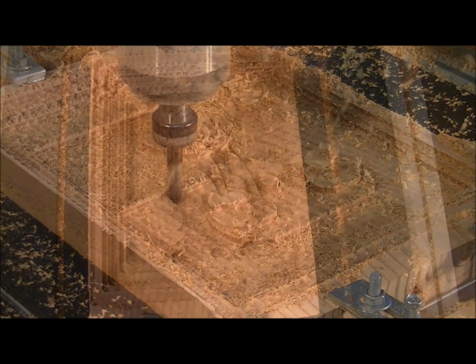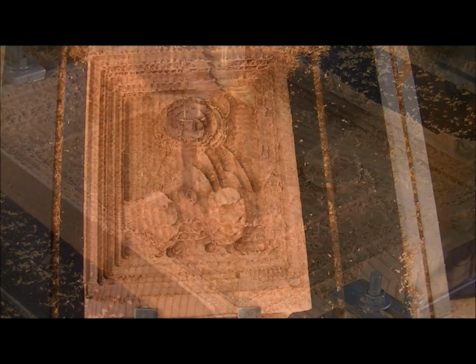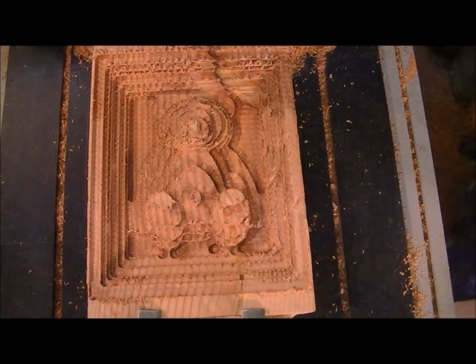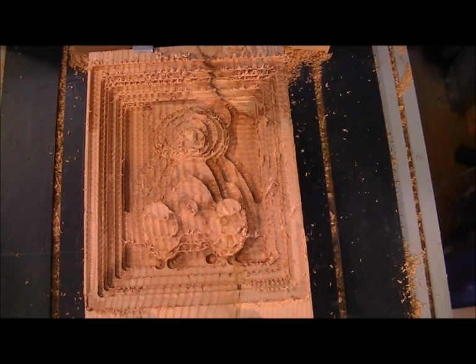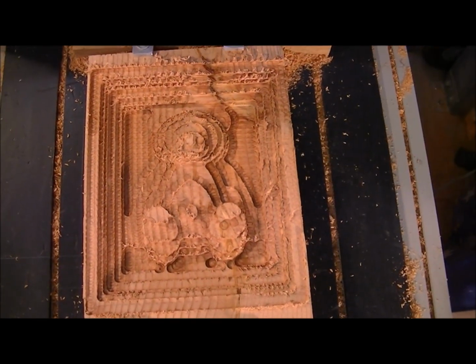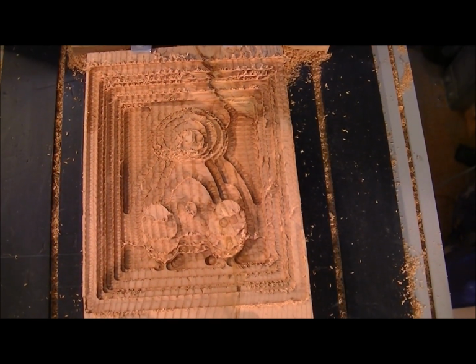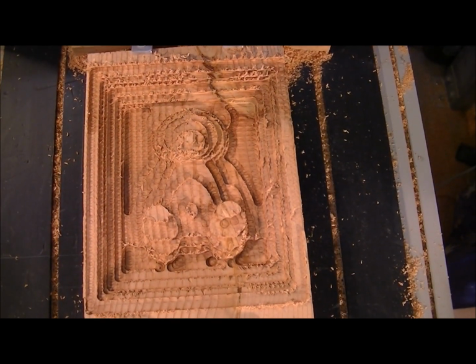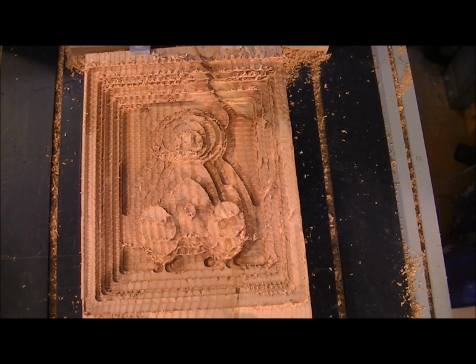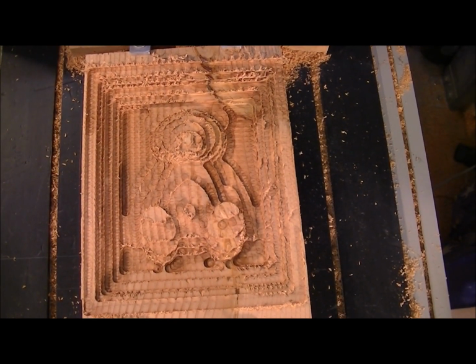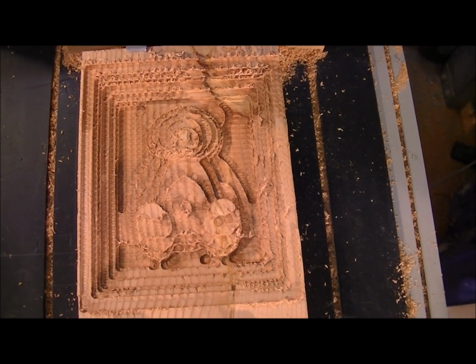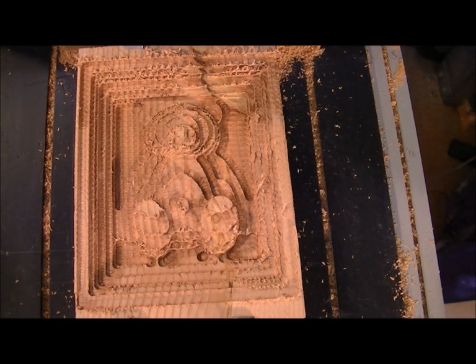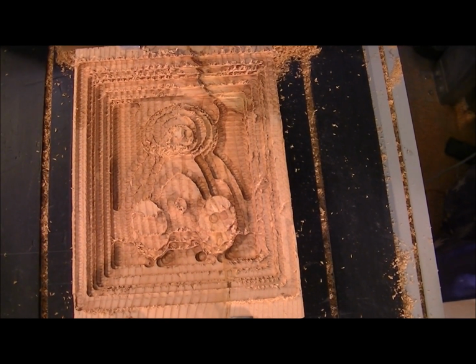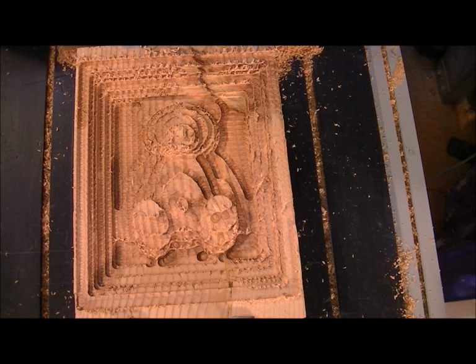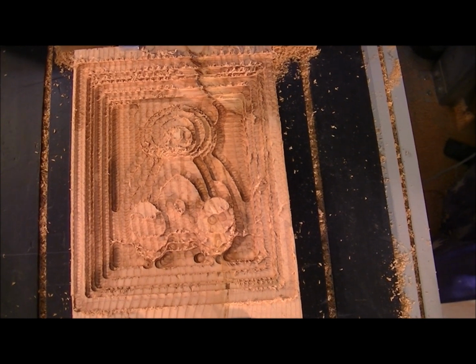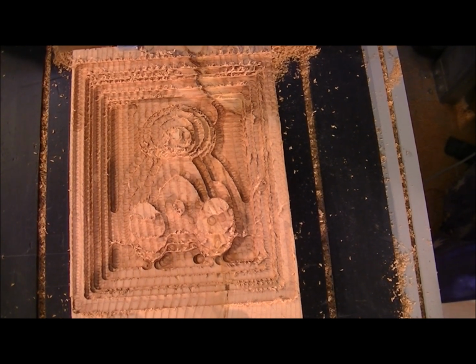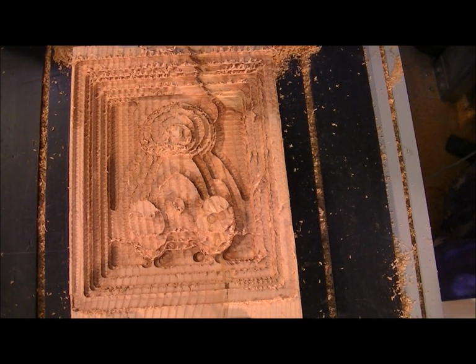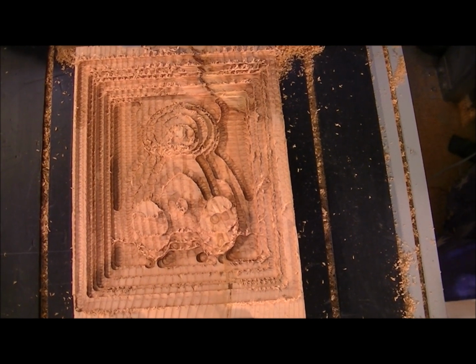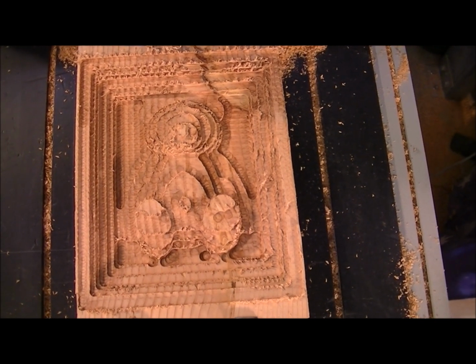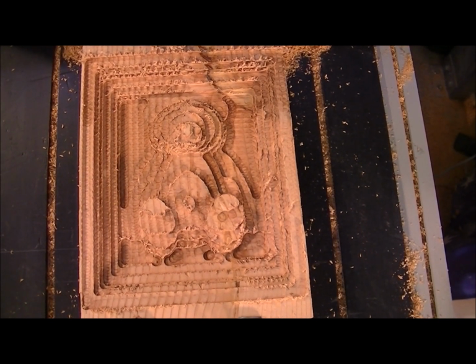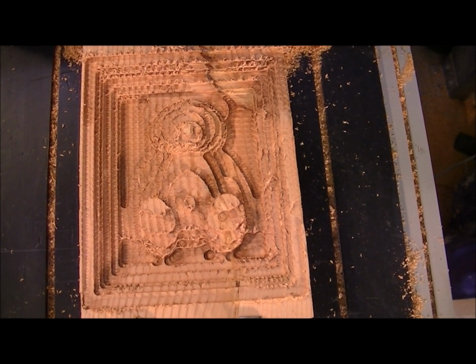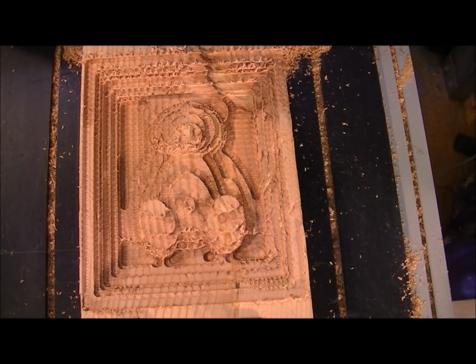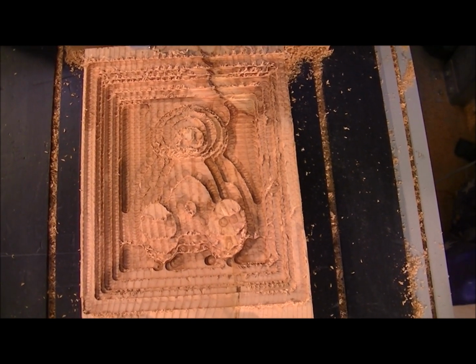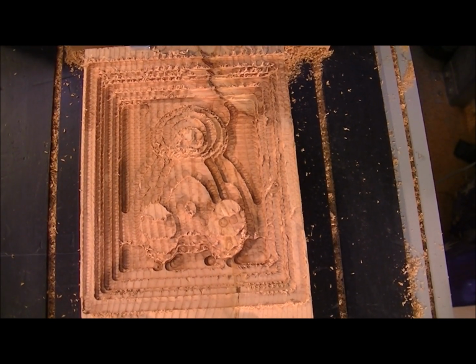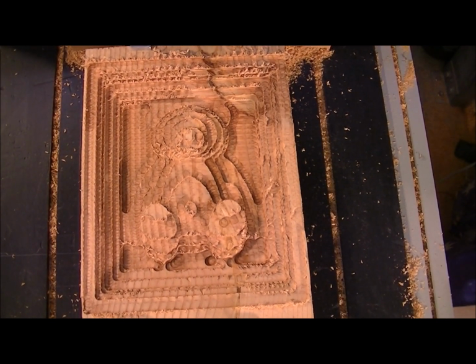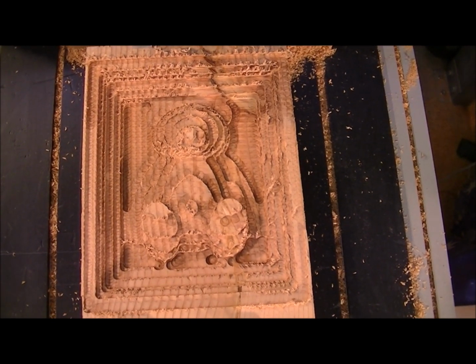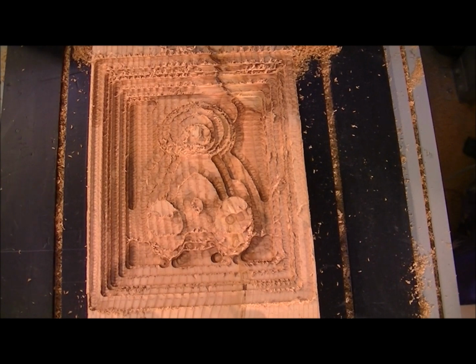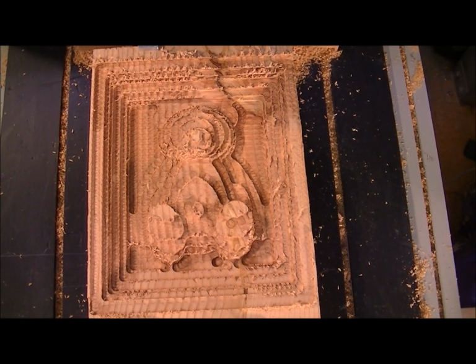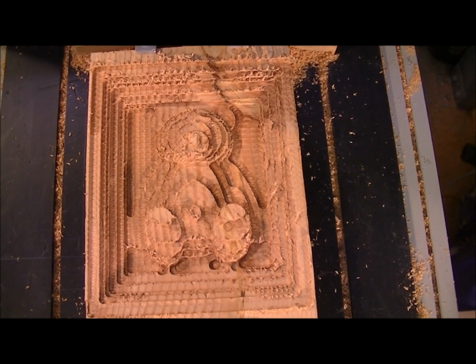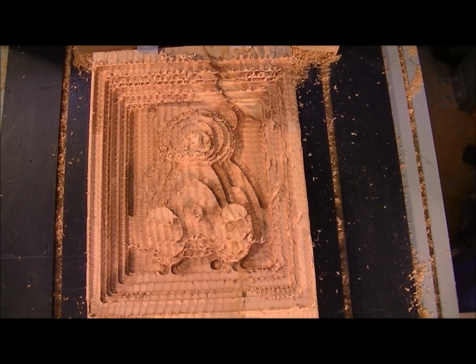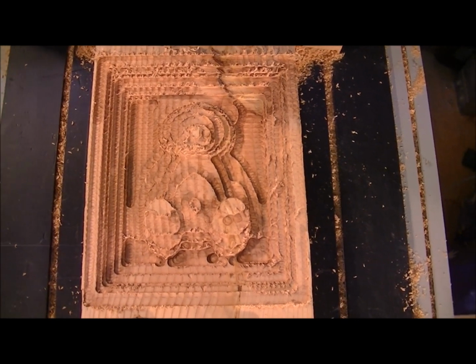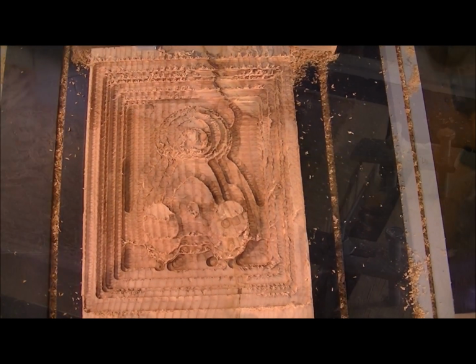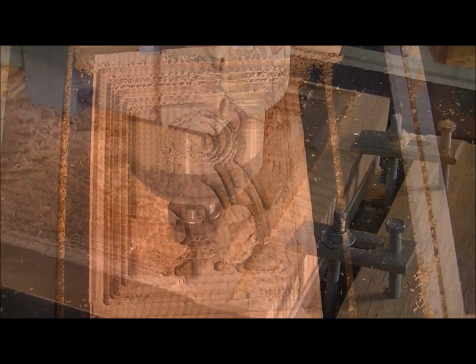That's the roughing operation over with — only a face a mother could love. Now let's put the 6mm ball nose in.